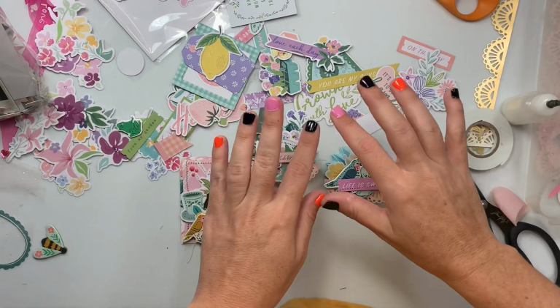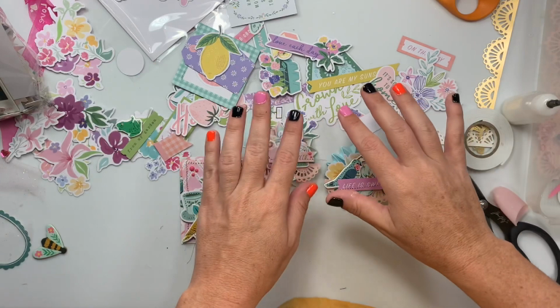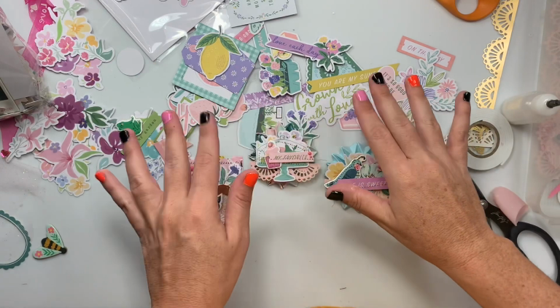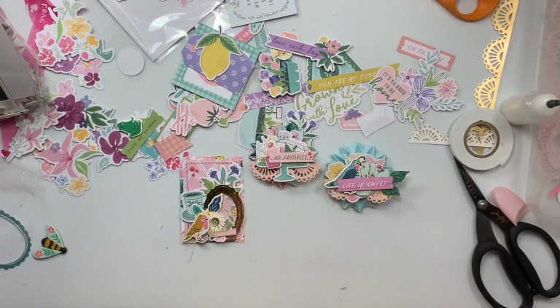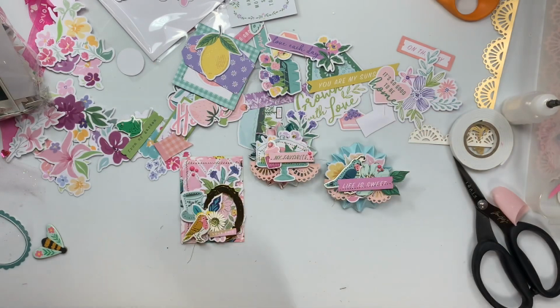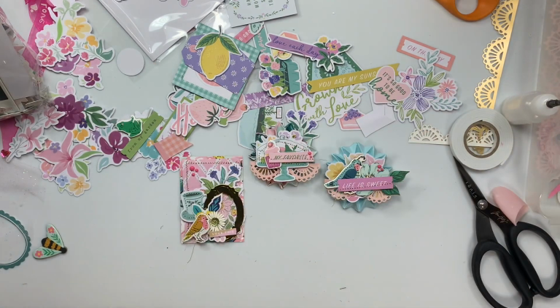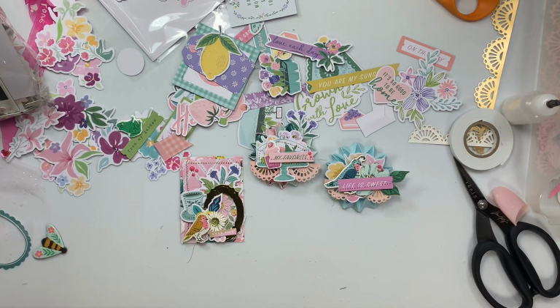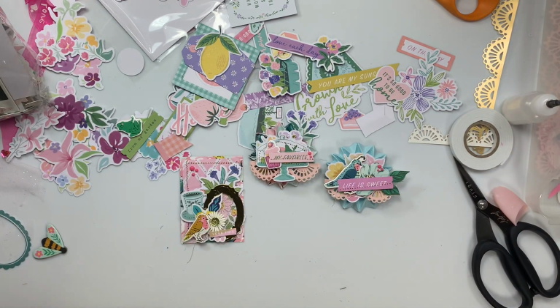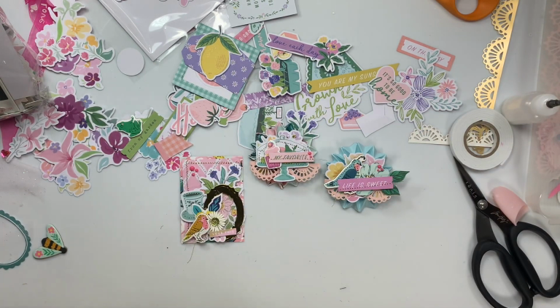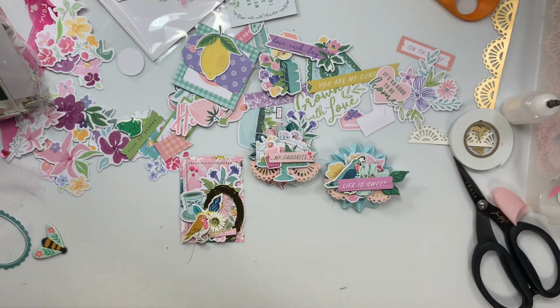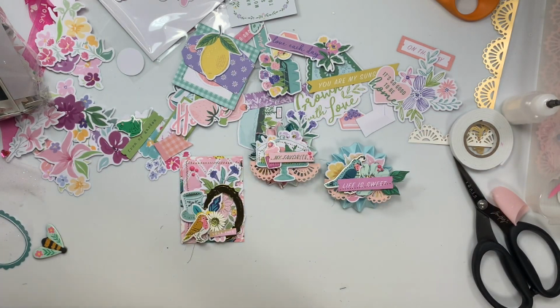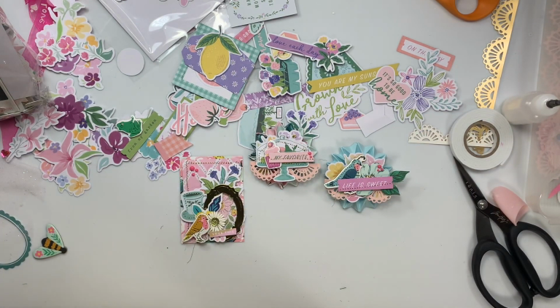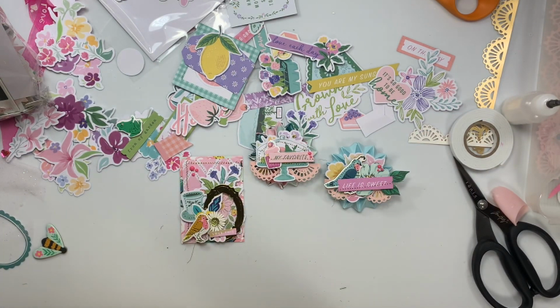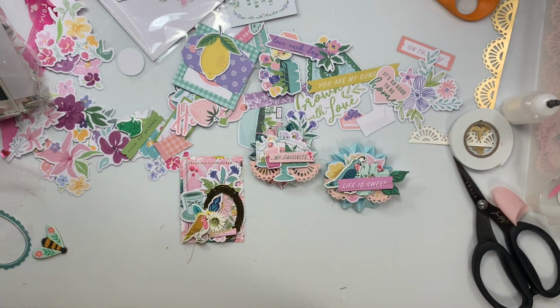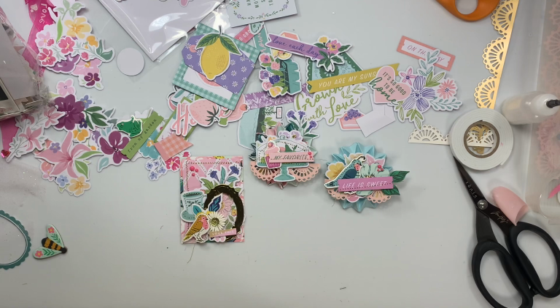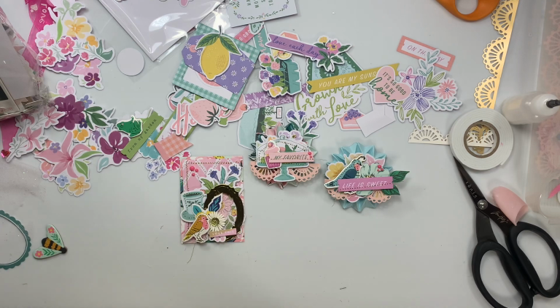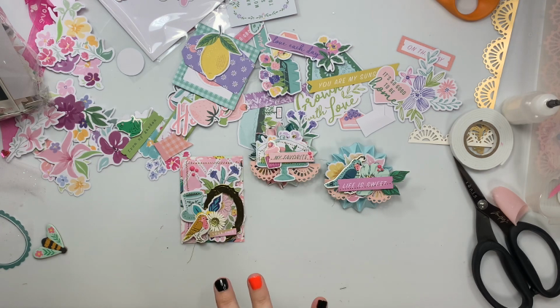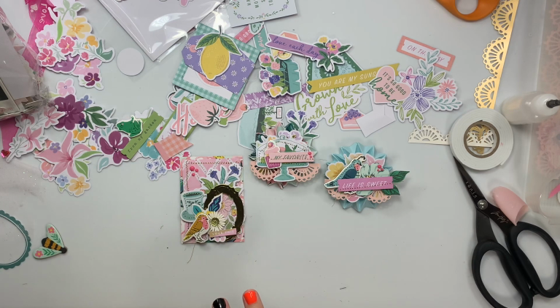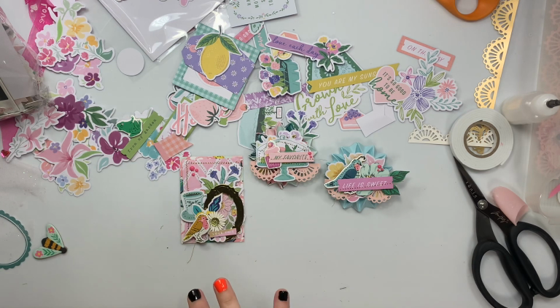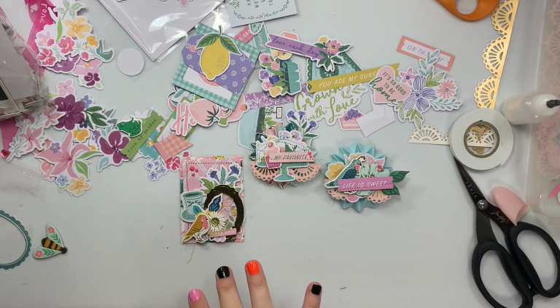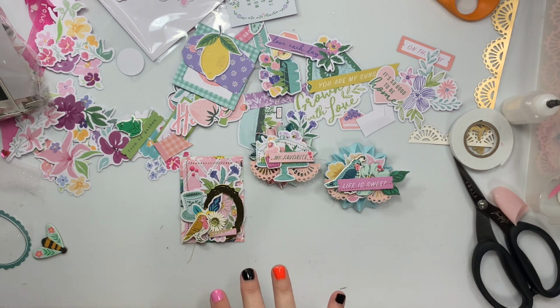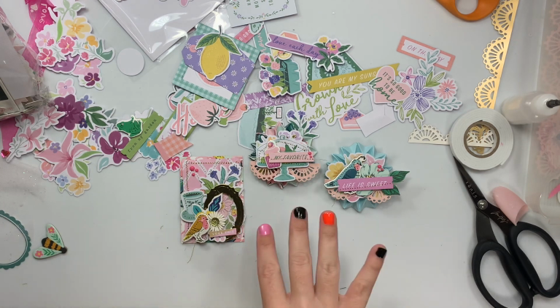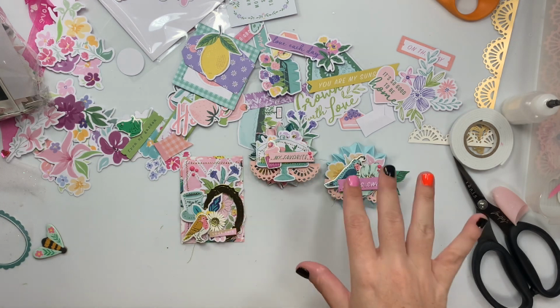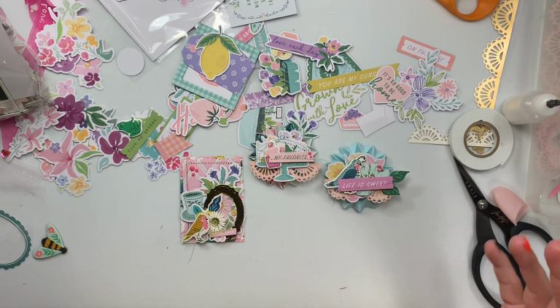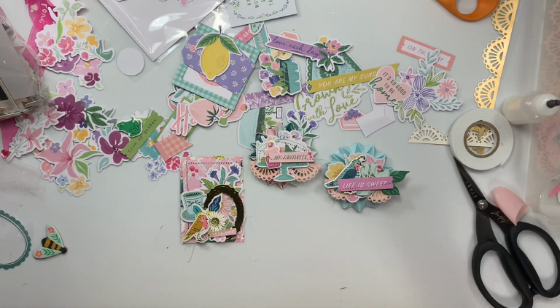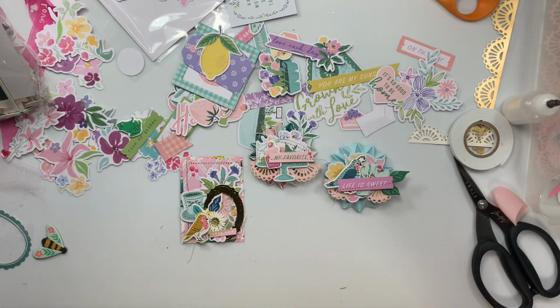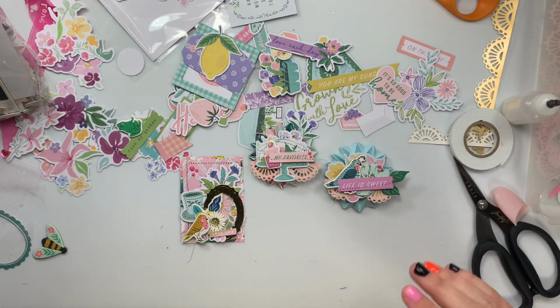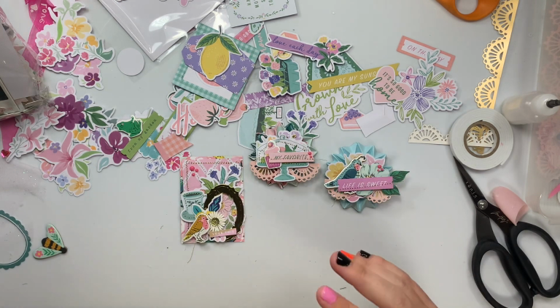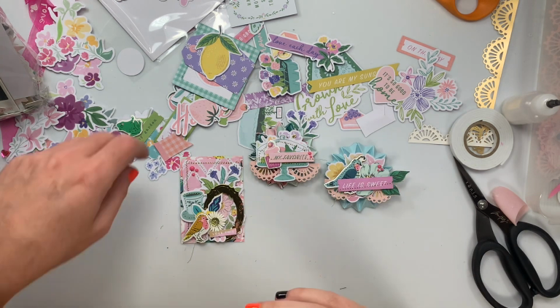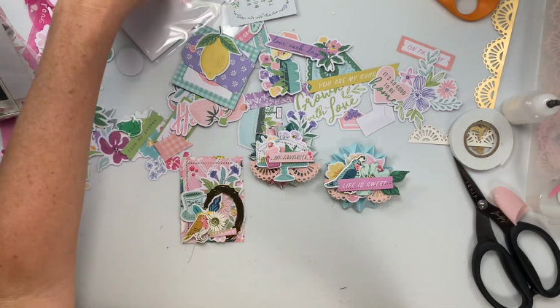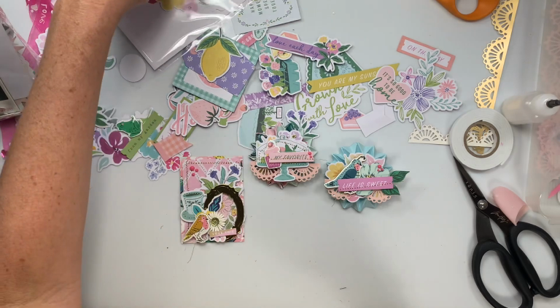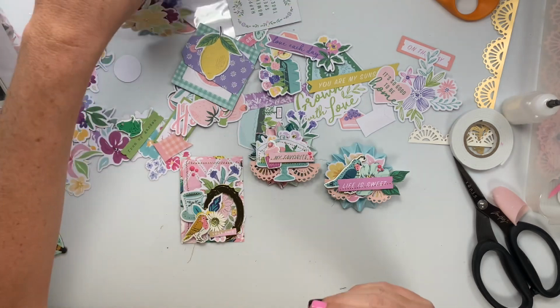Hi guys, welcome back to my channel. So today is just a quick little project share. I thought I was done with anything other than Halloween, but I wanted to use these — they just fell out of here.